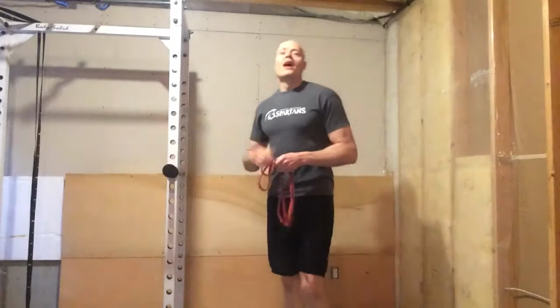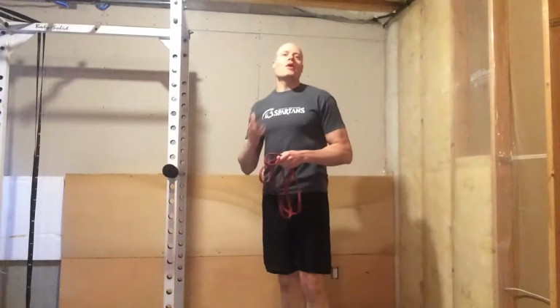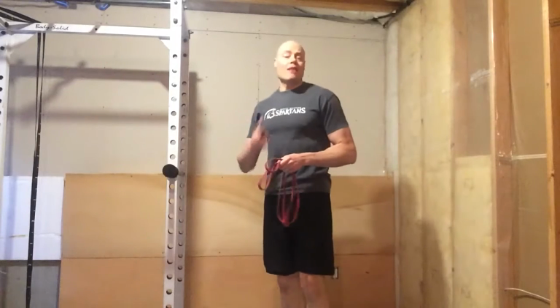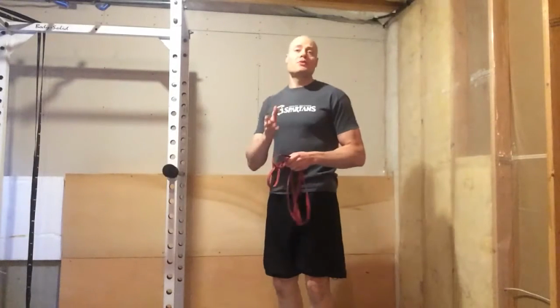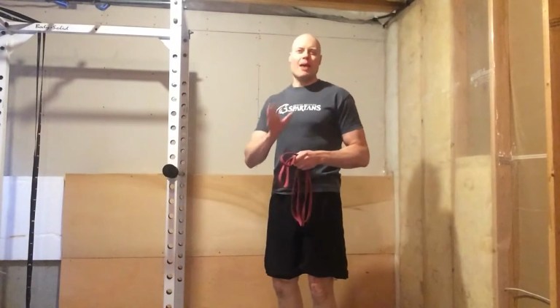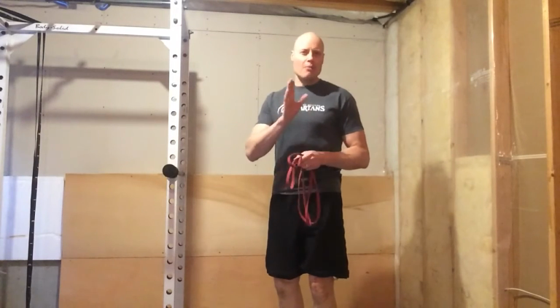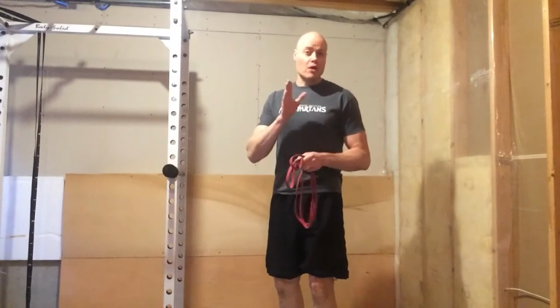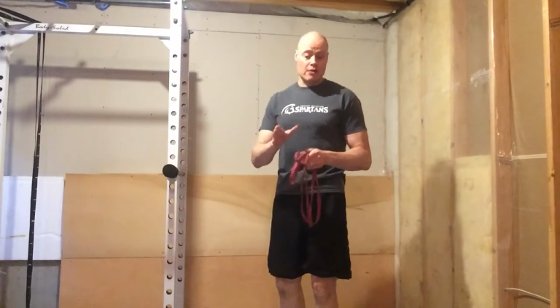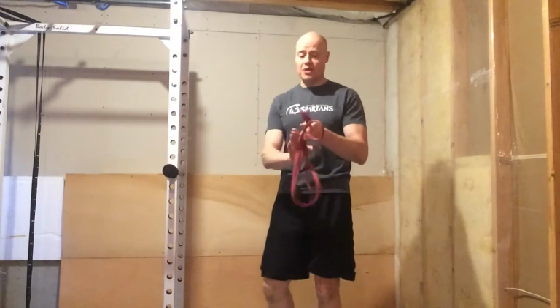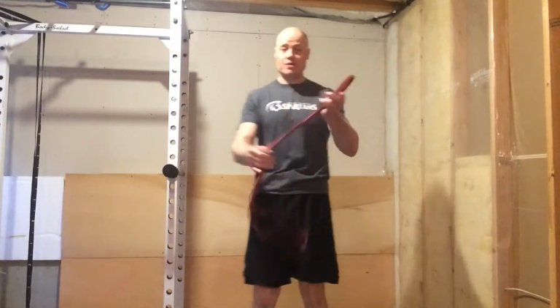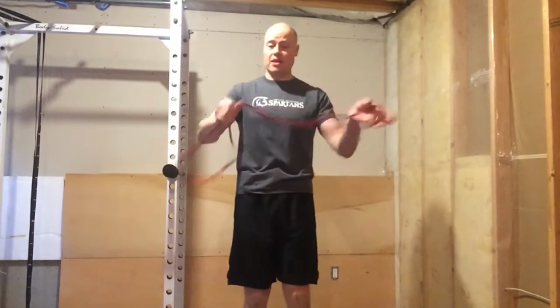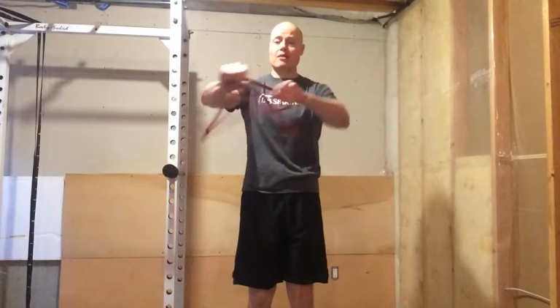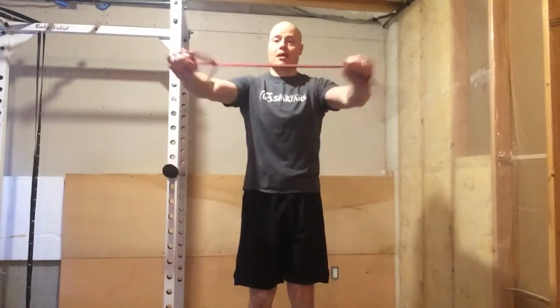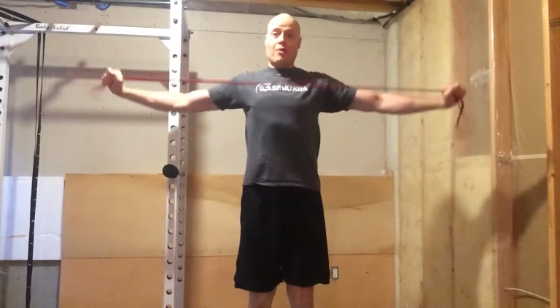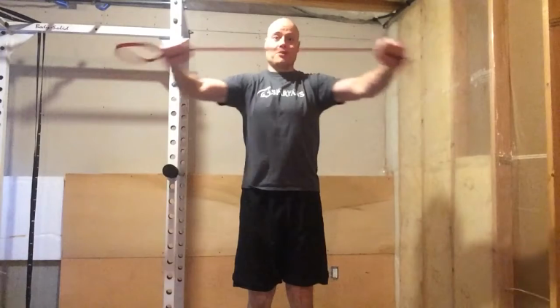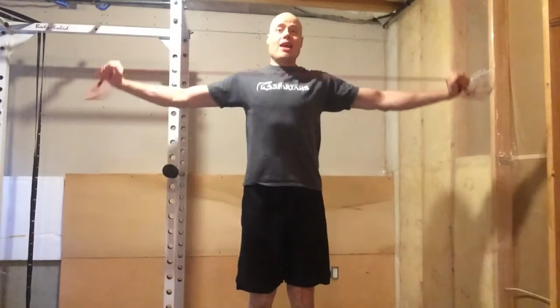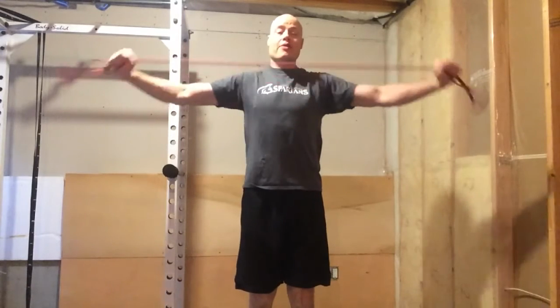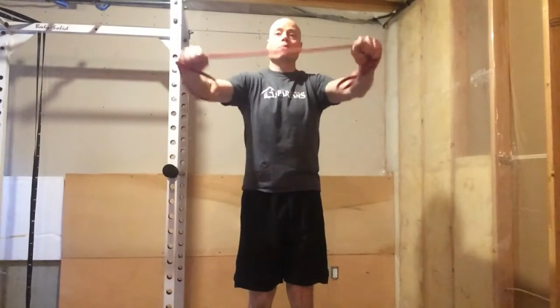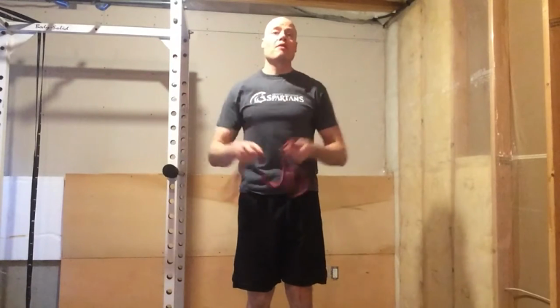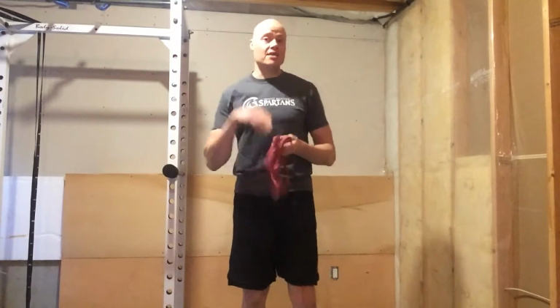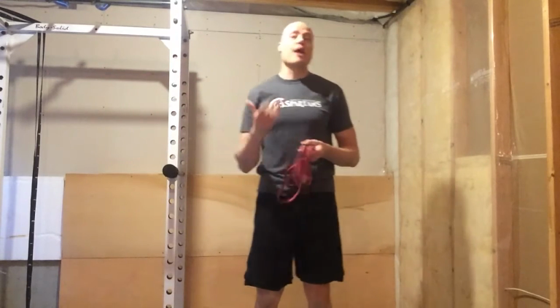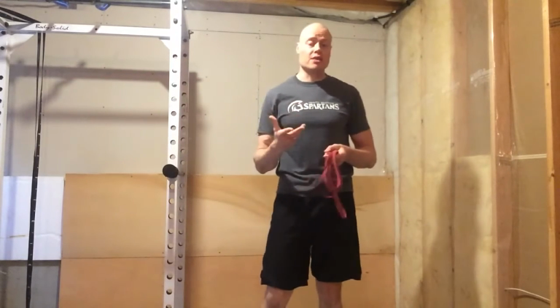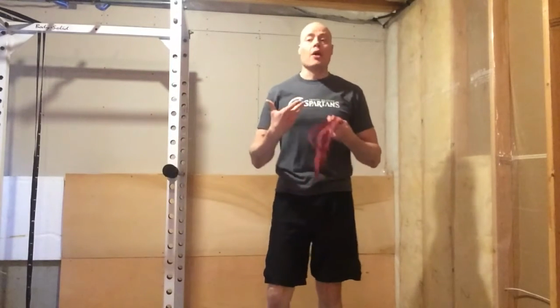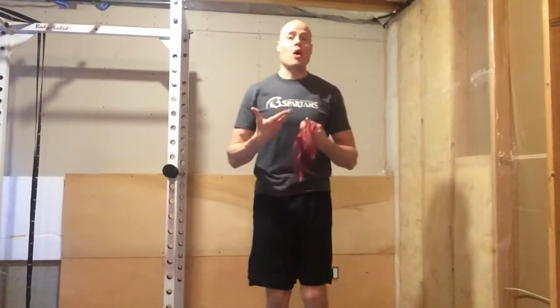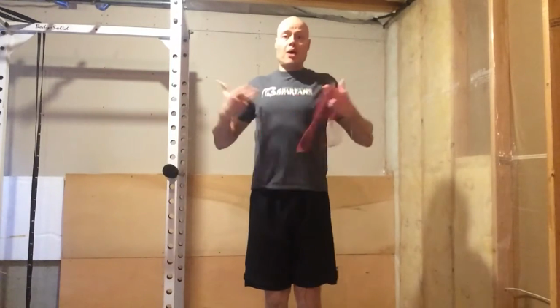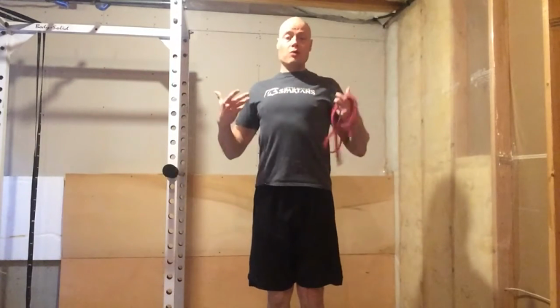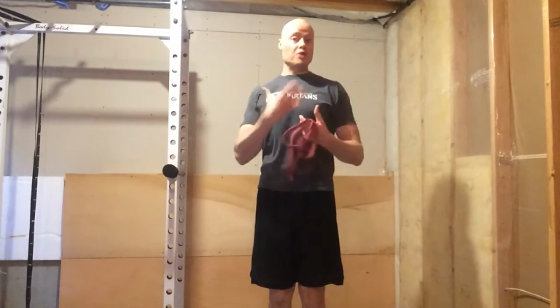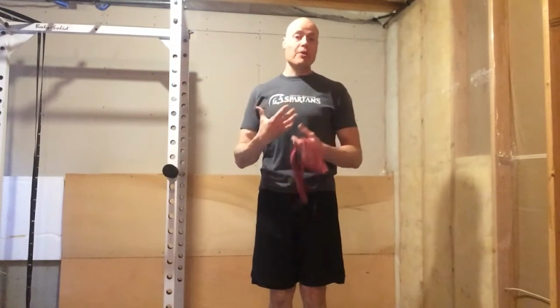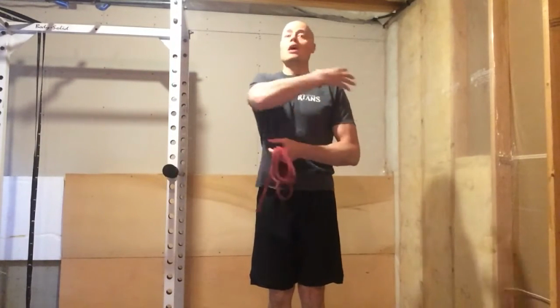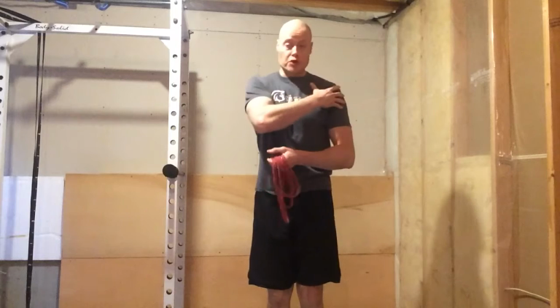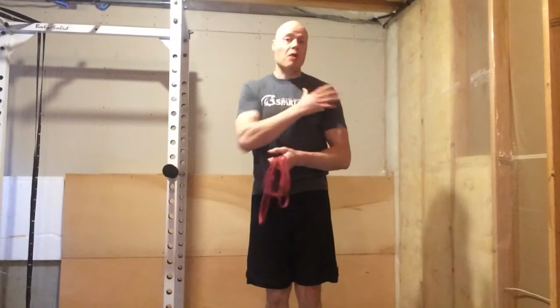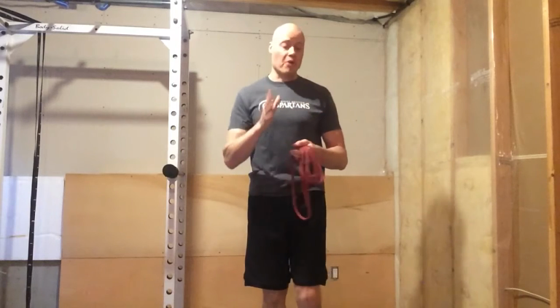Hi there, I'm Andrew Hemming and I have two tips for you to make band pull-aparts better. We've all seen this exercise — you take a band, pull it apart. Great name, very simple, fast, easy upper back accessory. Great for helping with posture, which makes your chest look bigger, and improves your shoulder health.